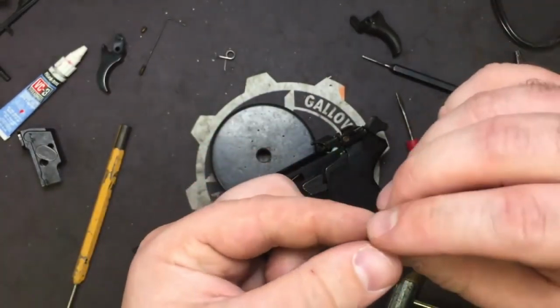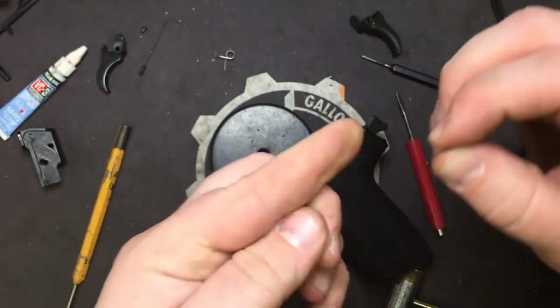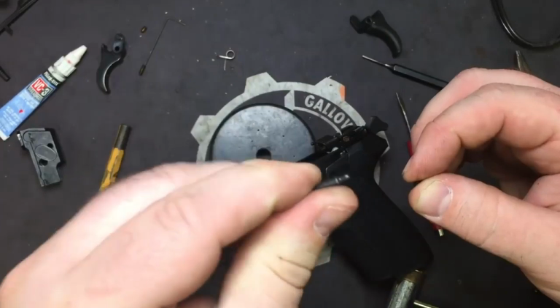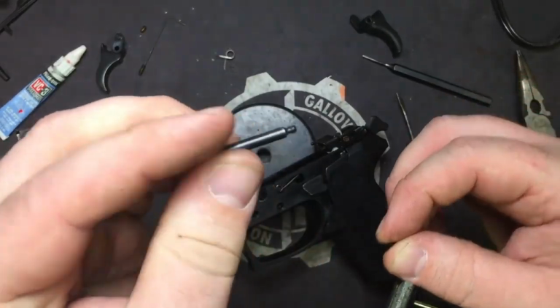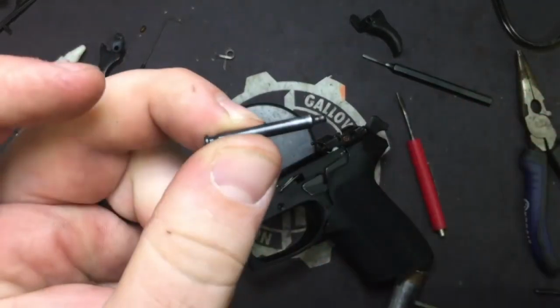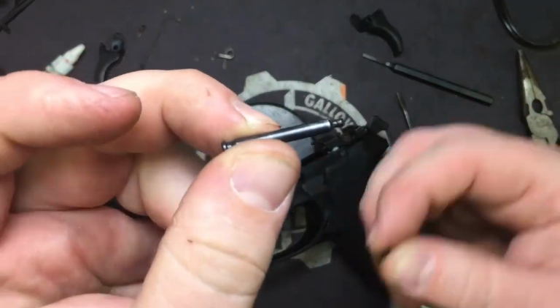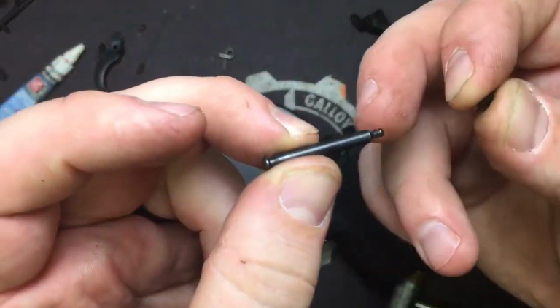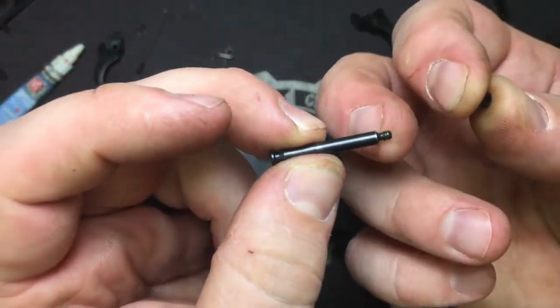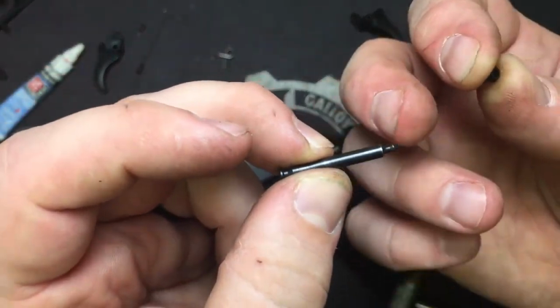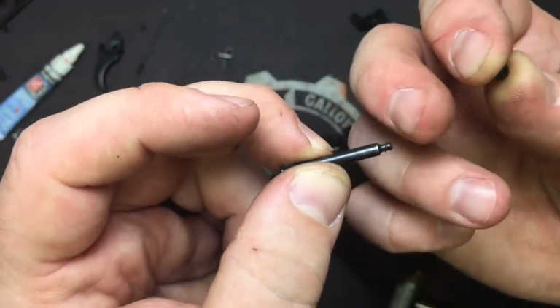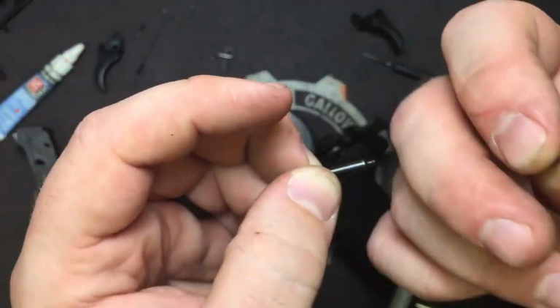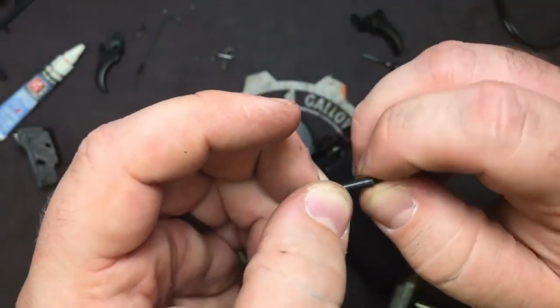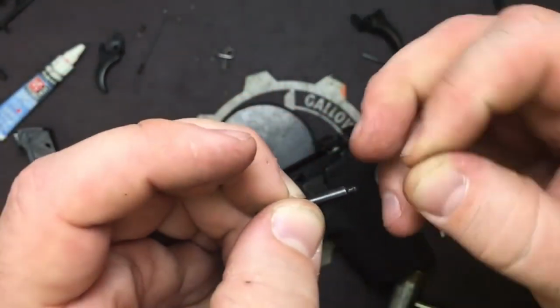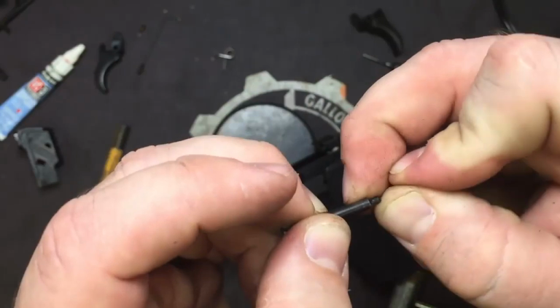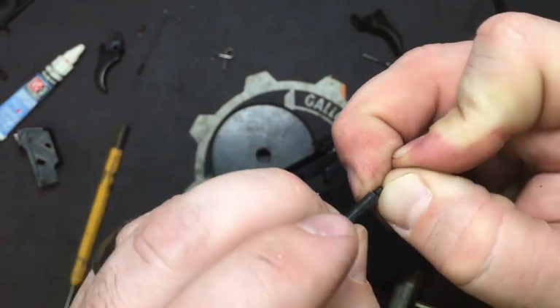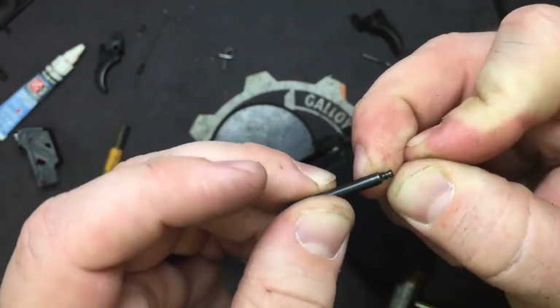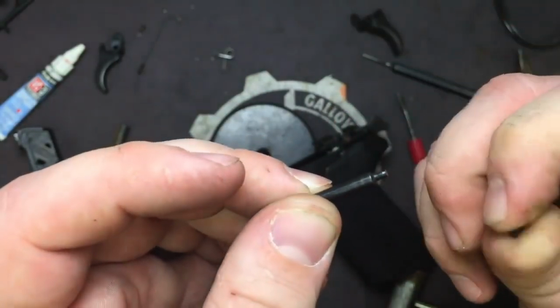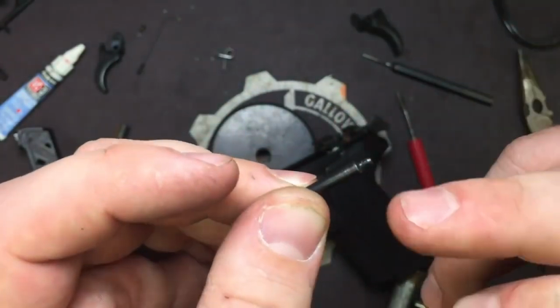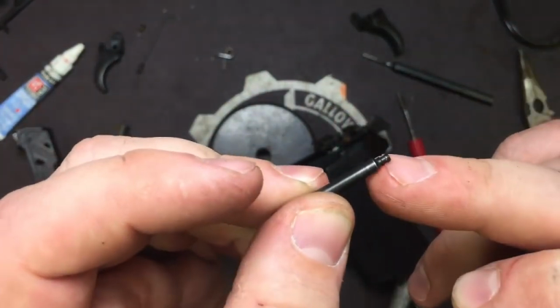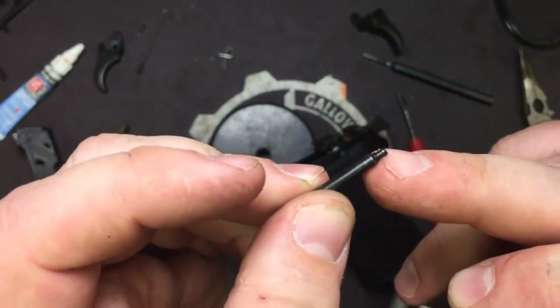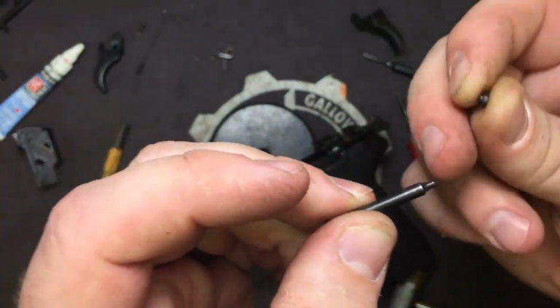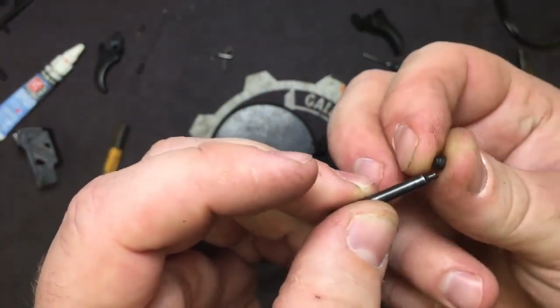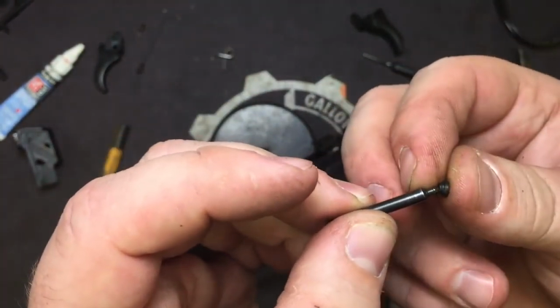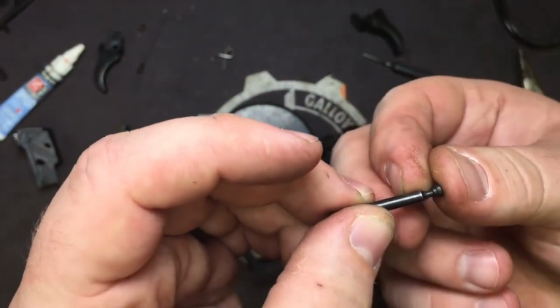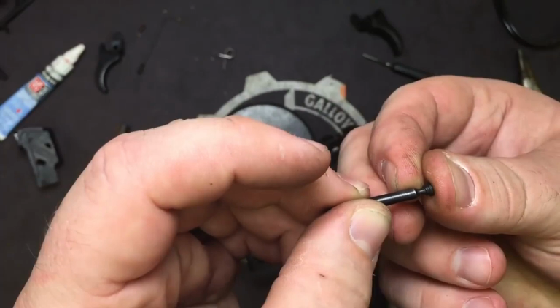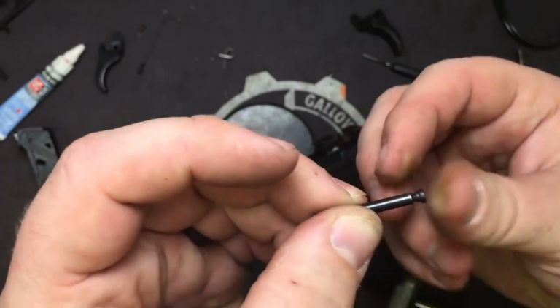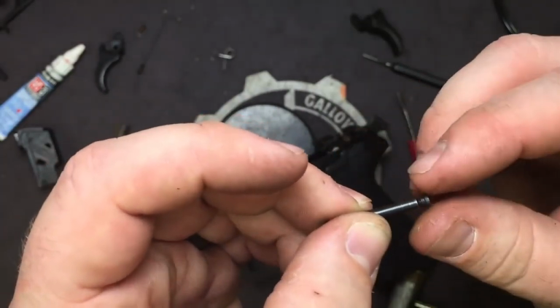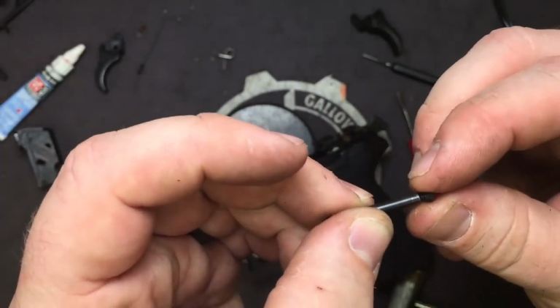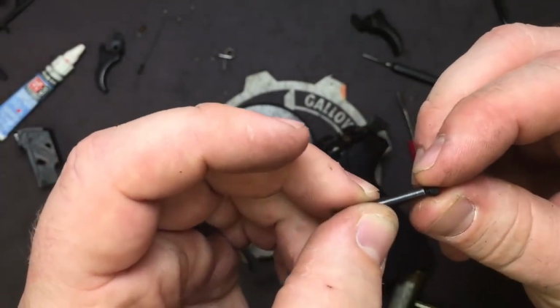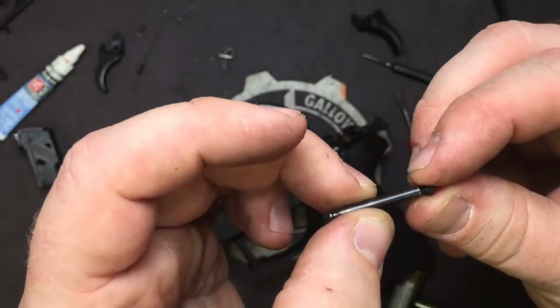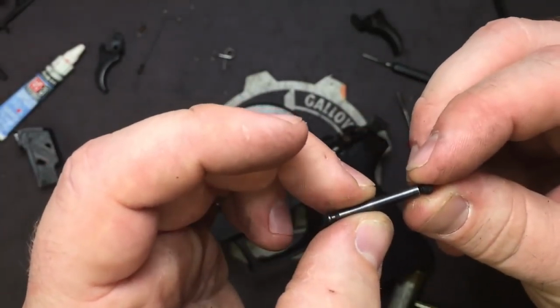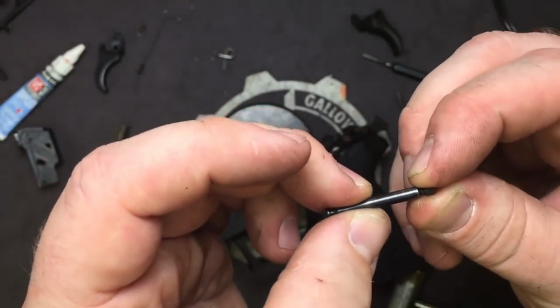You can see on your trigger pin you've got an anchor point. On the back of this anchor point, it's beveled so that it plugs into the rubber, and that's what holds it in place during firing.